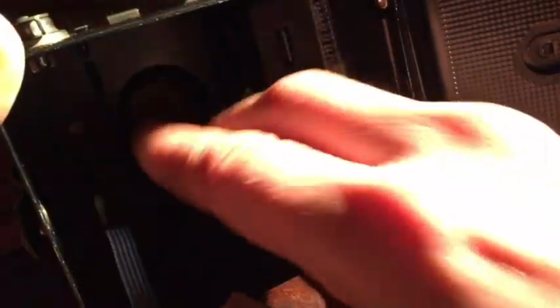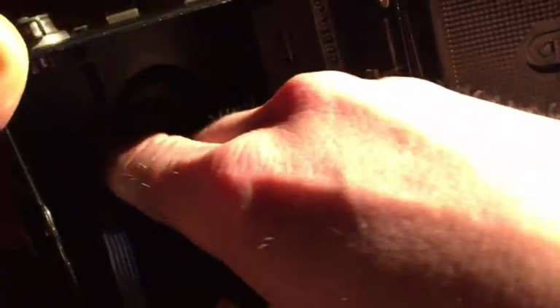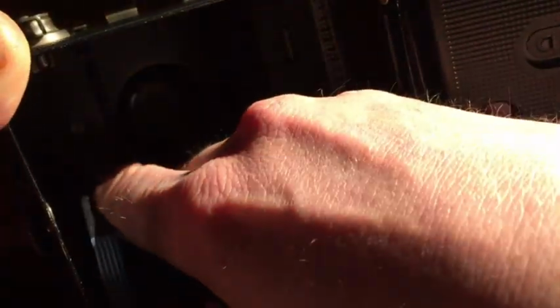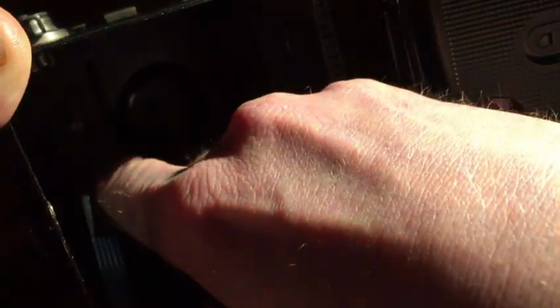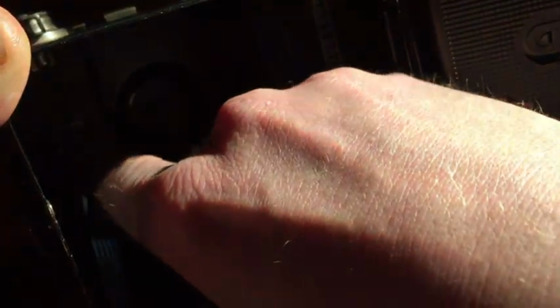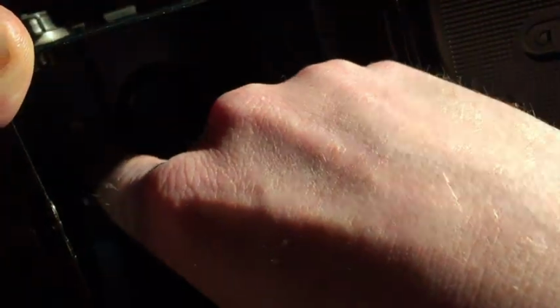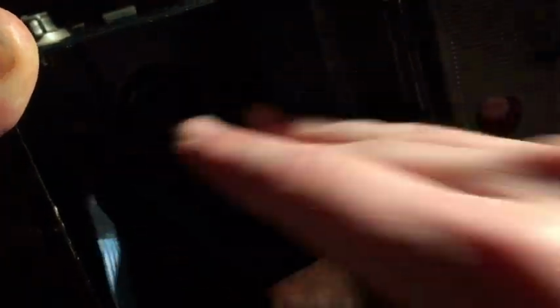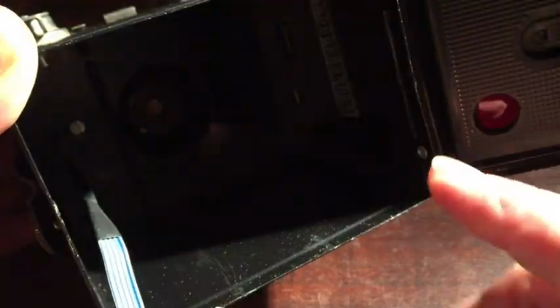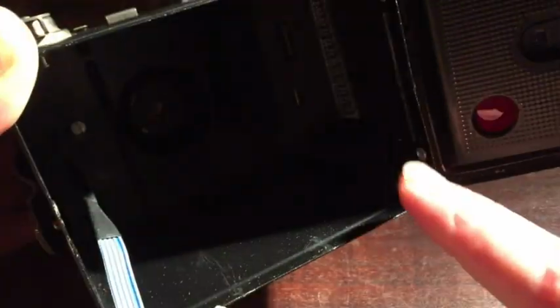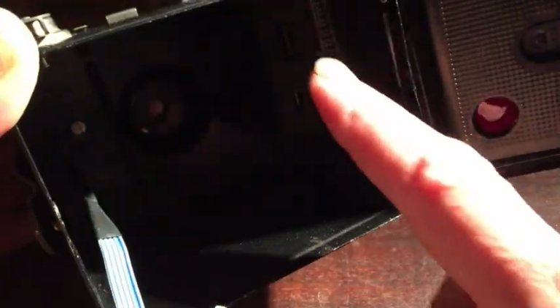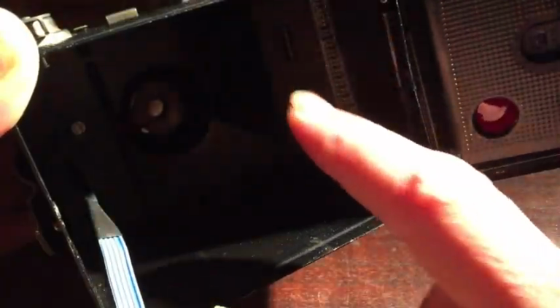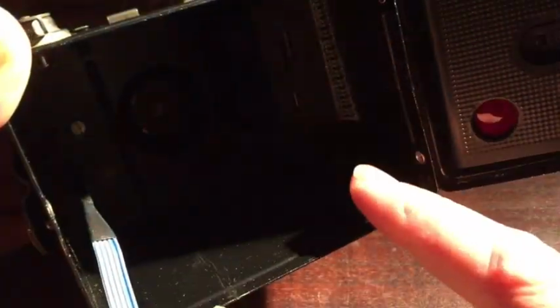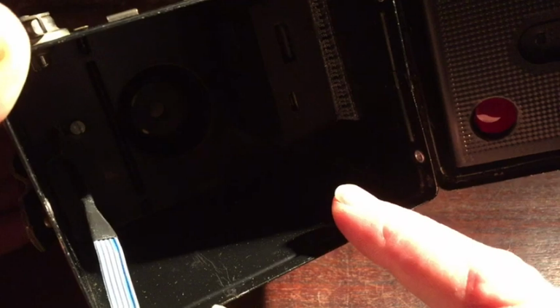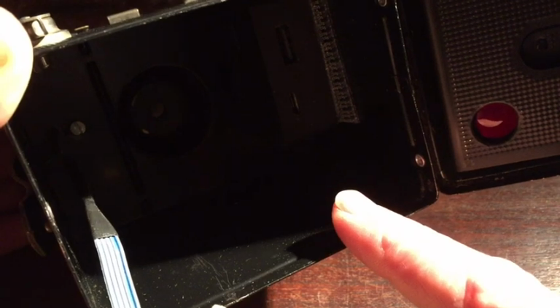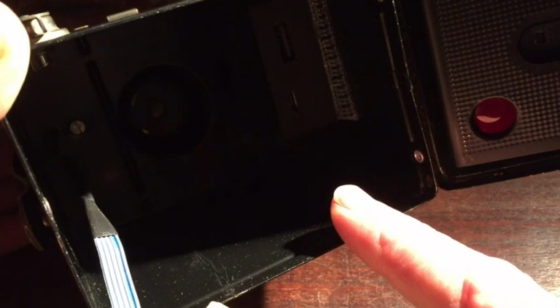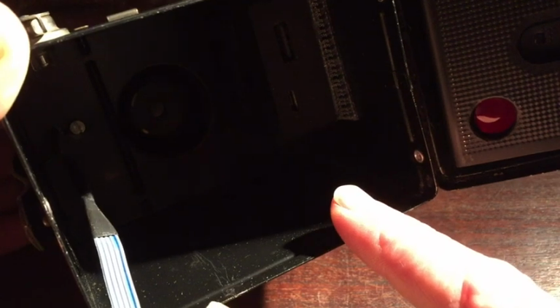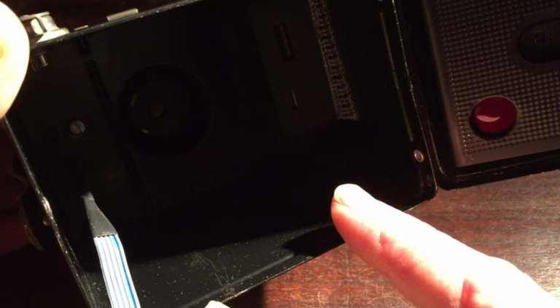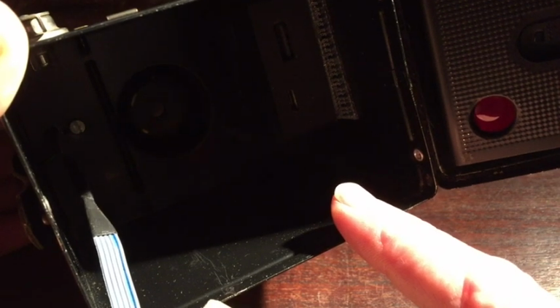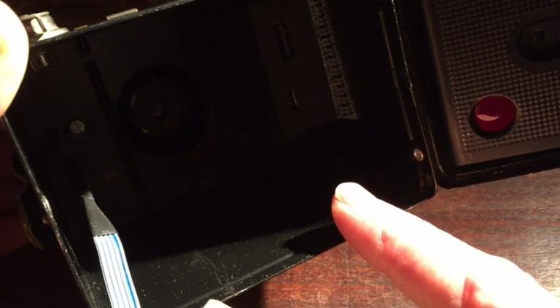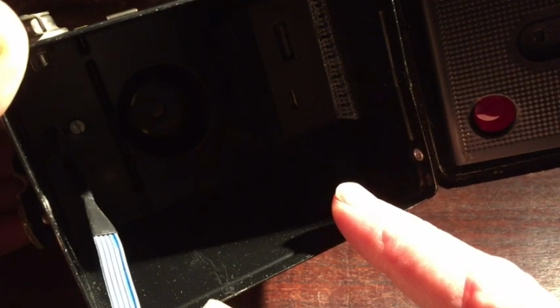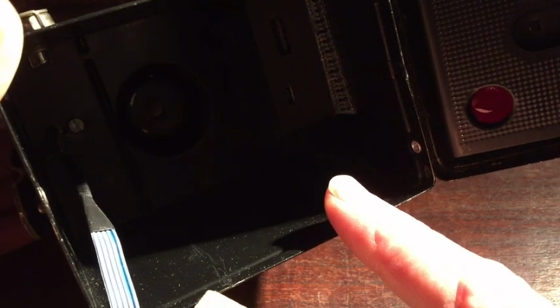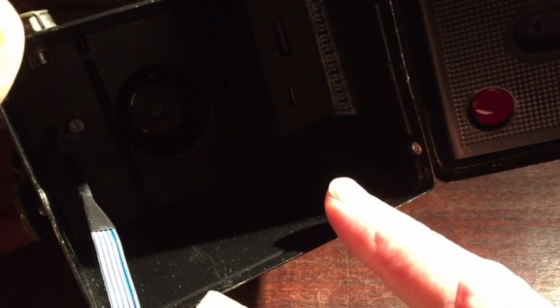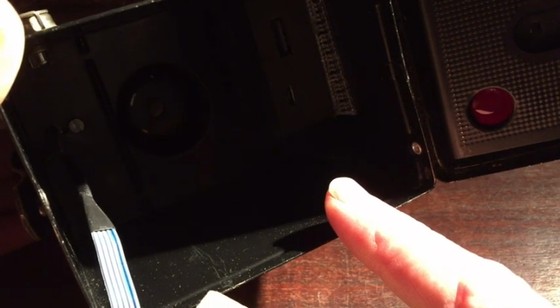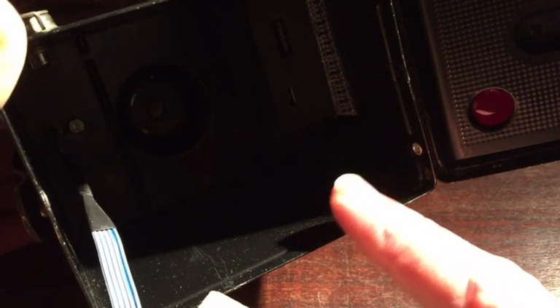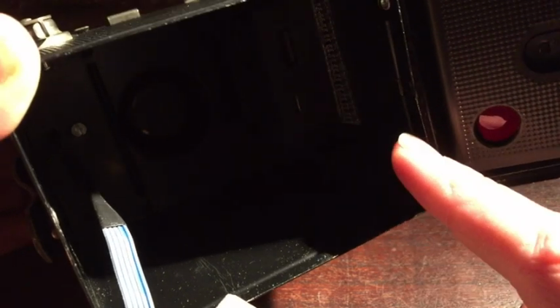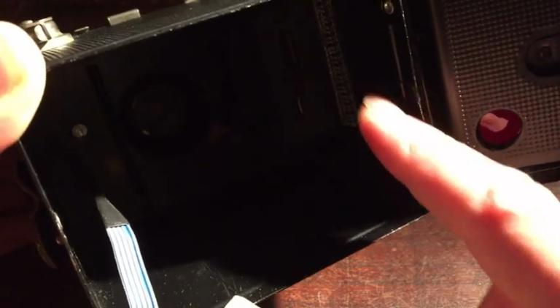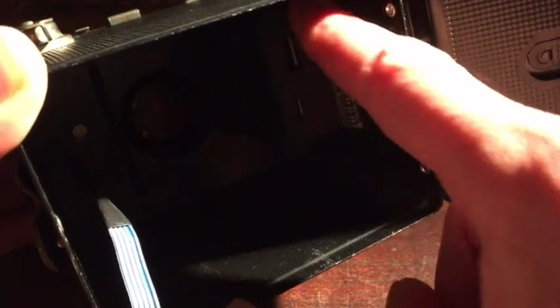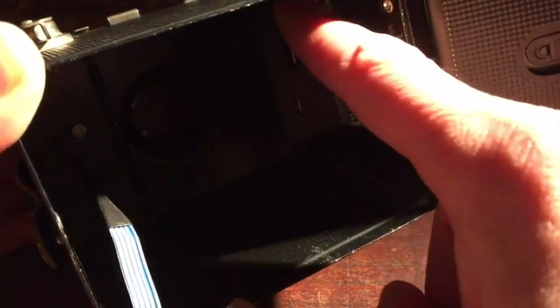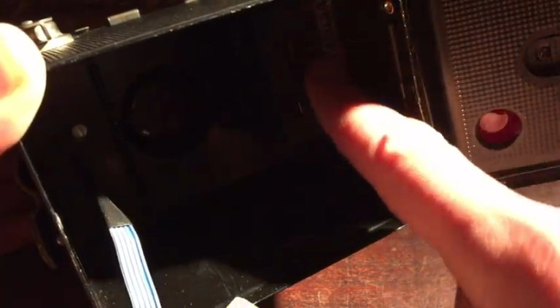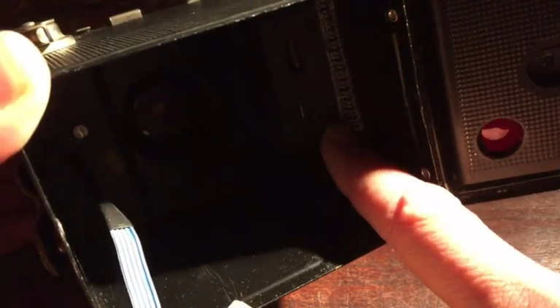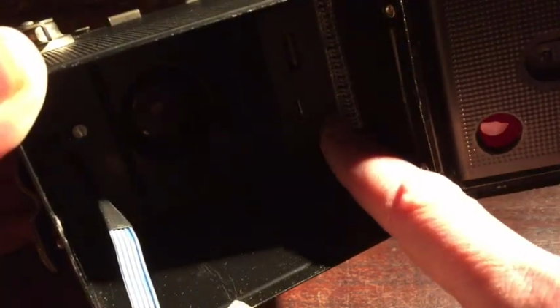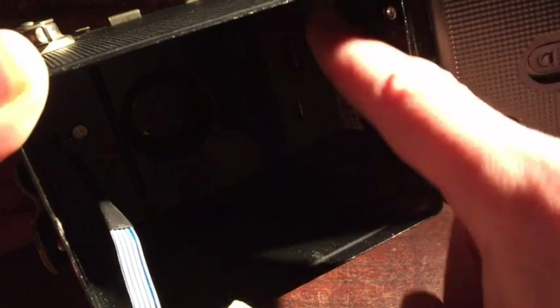To re-use it as a film camera, you would only need to remove the cables and plug the hole they go through, and remove the battery that I velcroed to the inside.